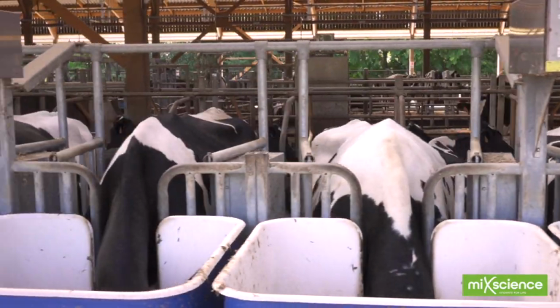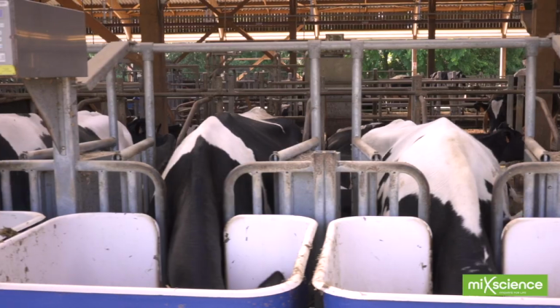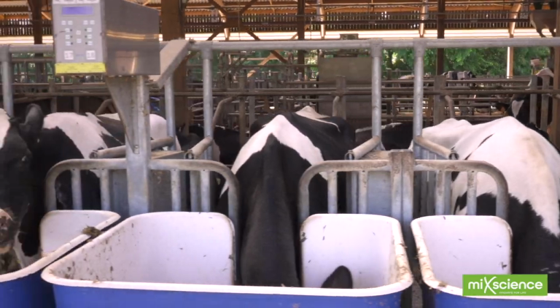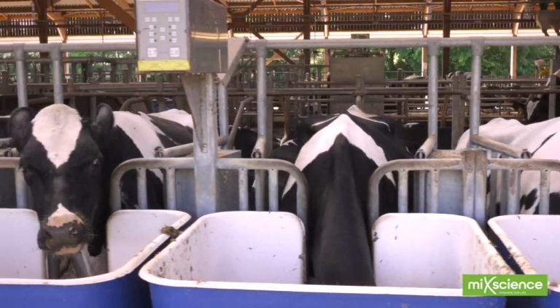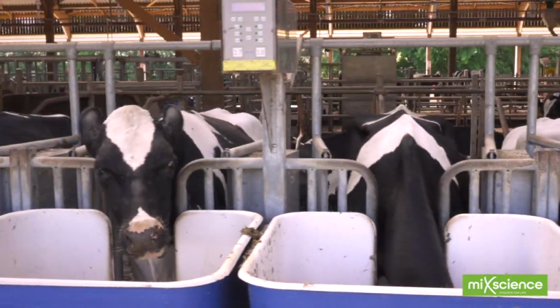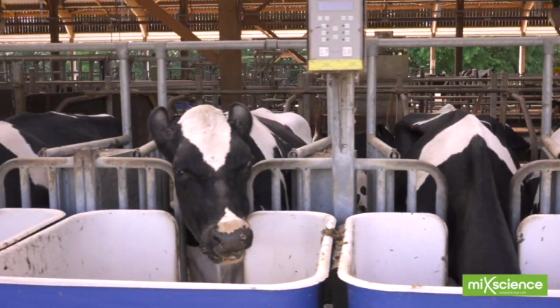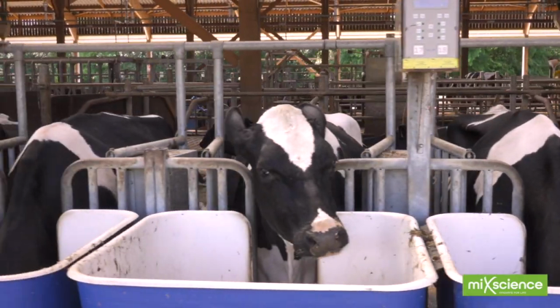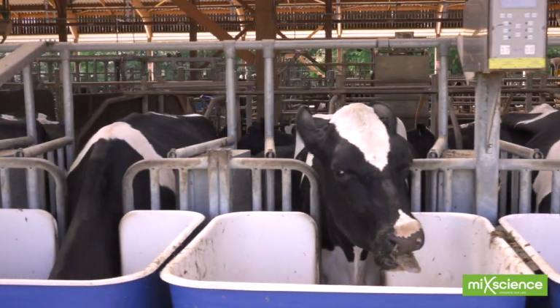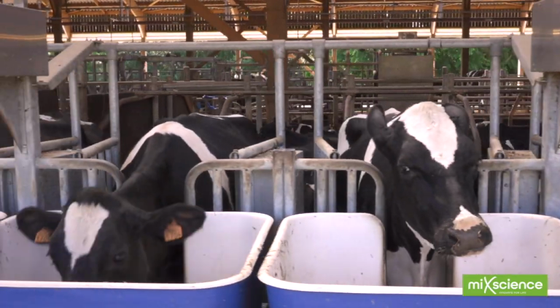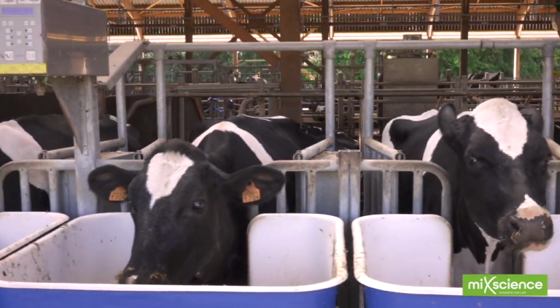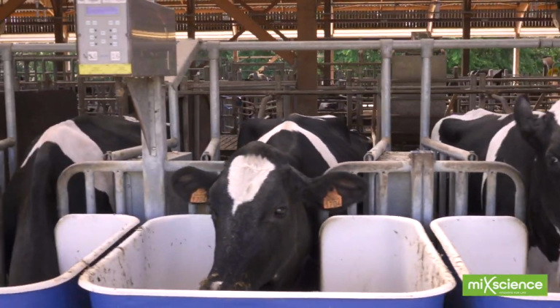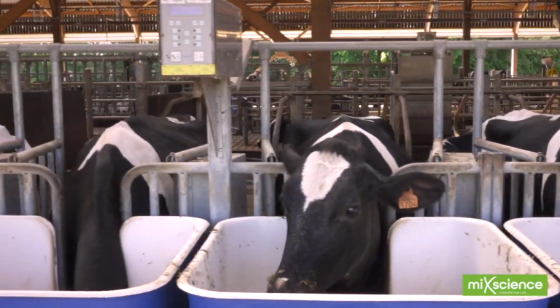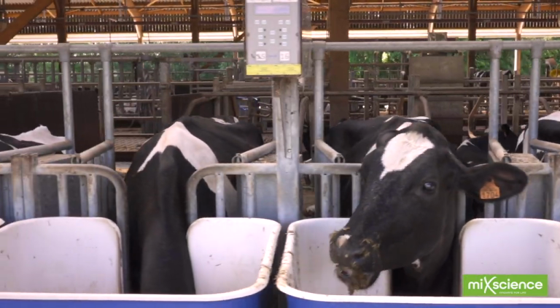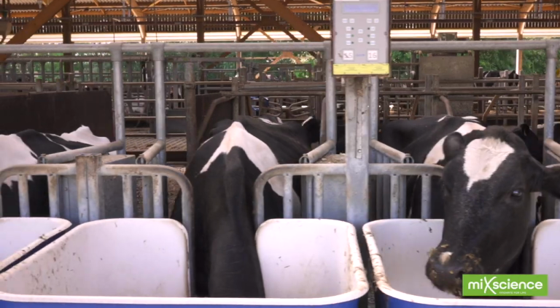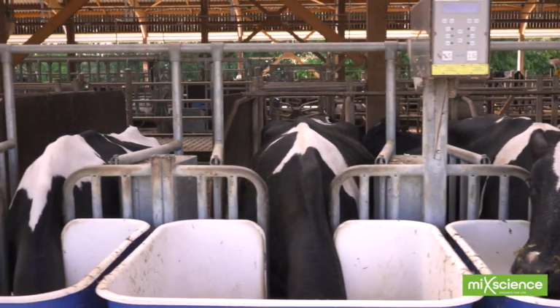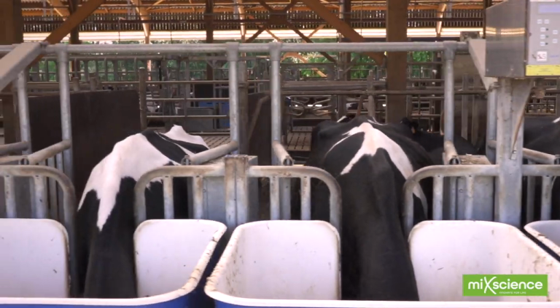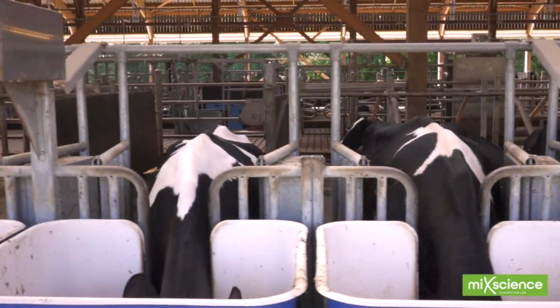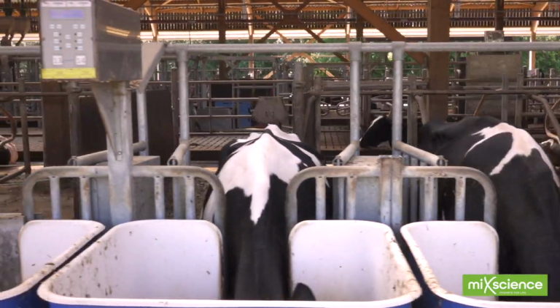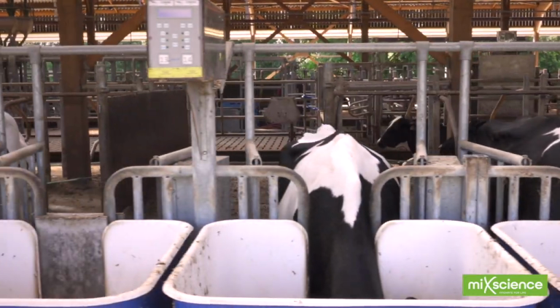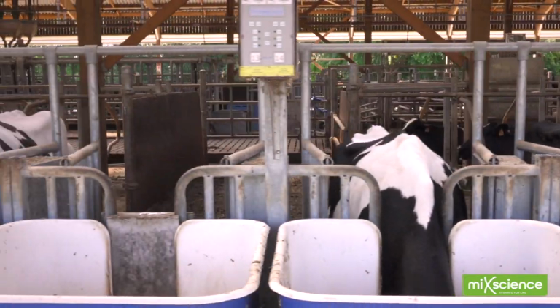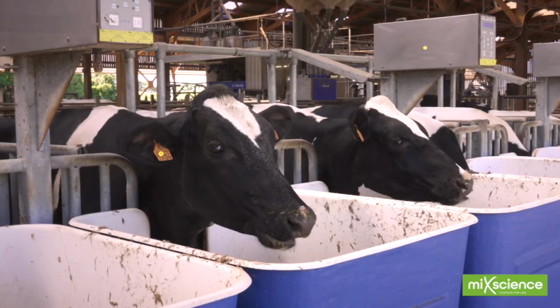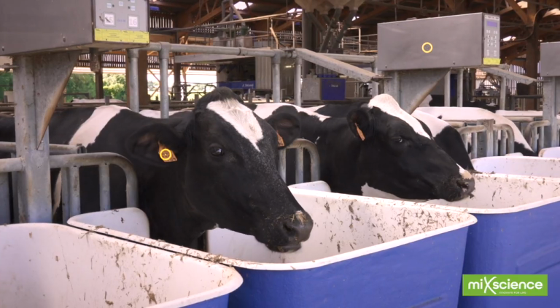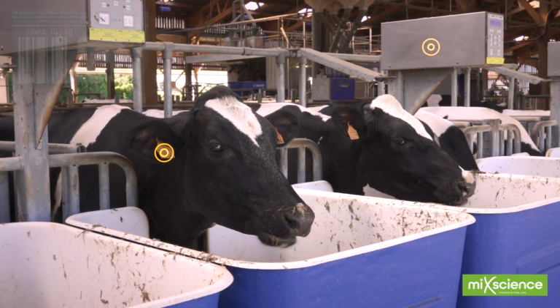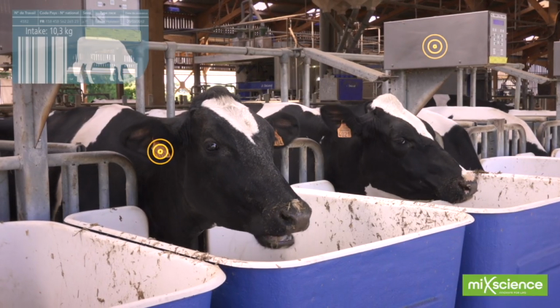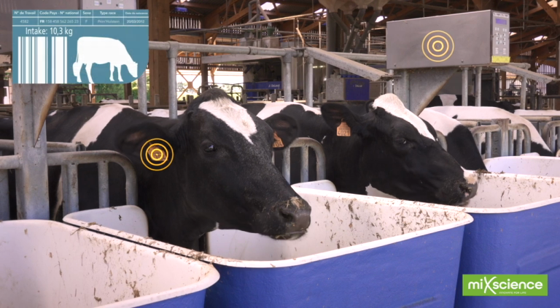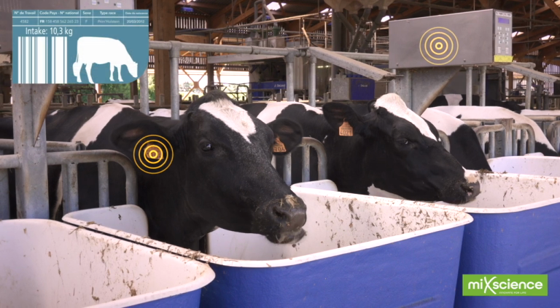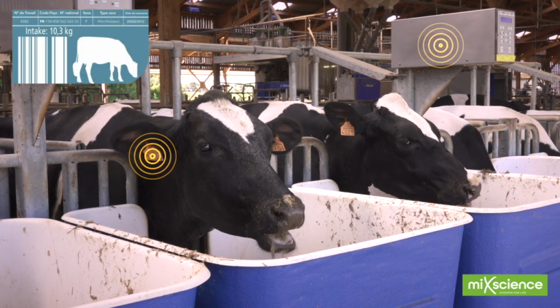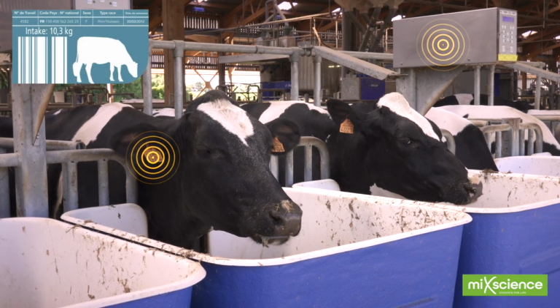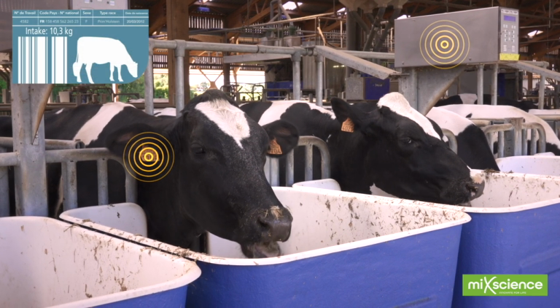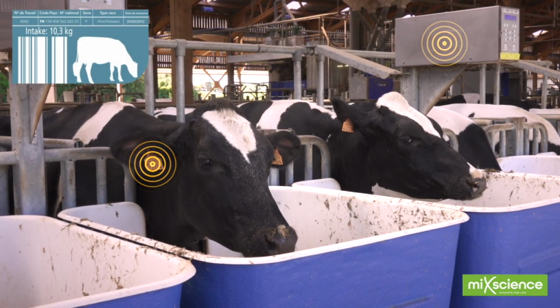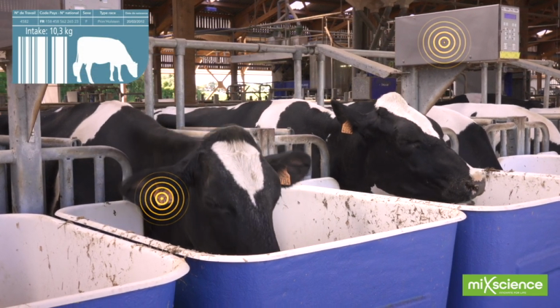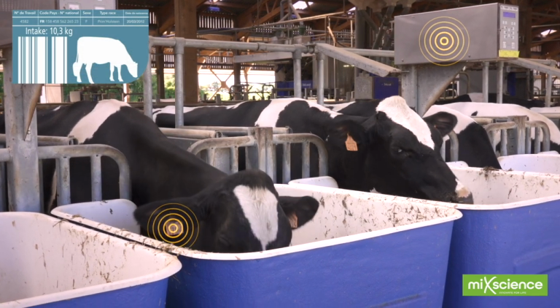Cows can eat in every manger, however each cow's access is monitored. By this means the quantity consumed, the frequency, the time and the duration of feeding is recorded in real time for each individual animal.